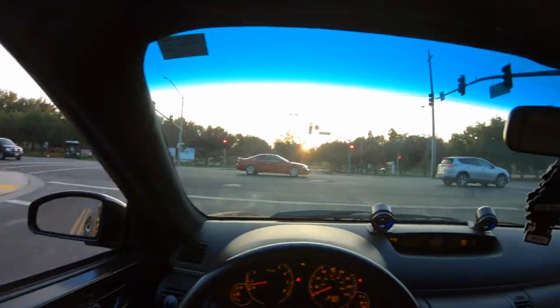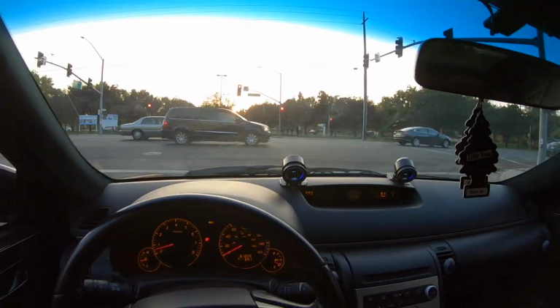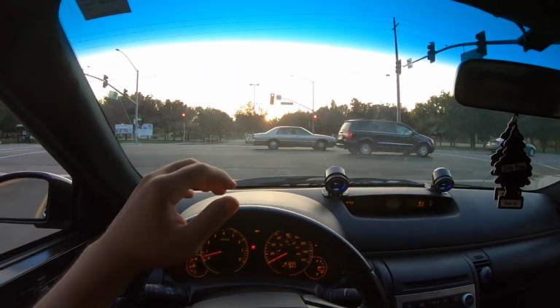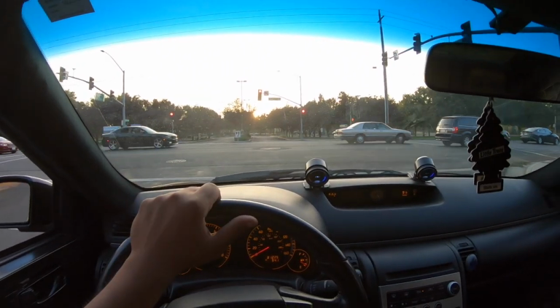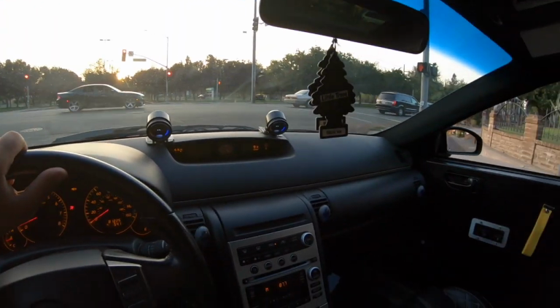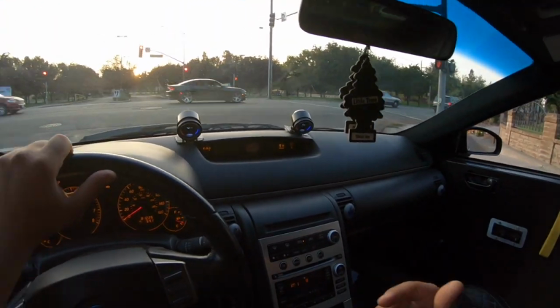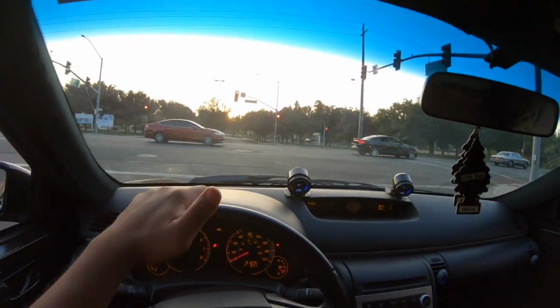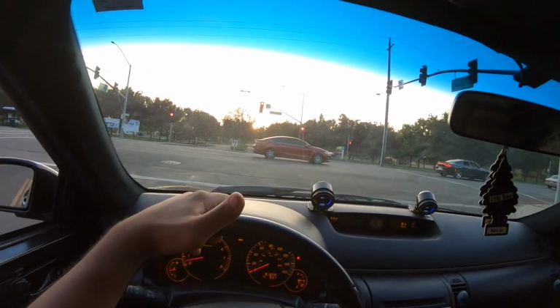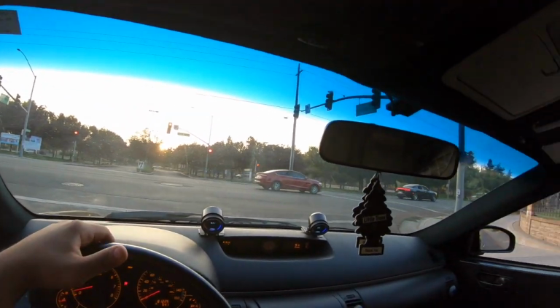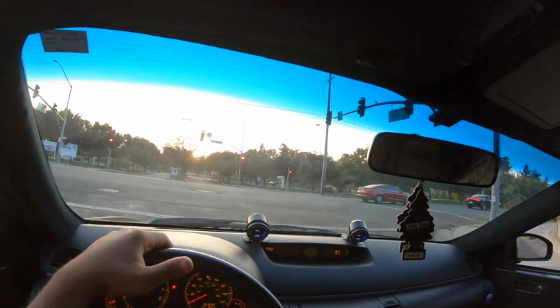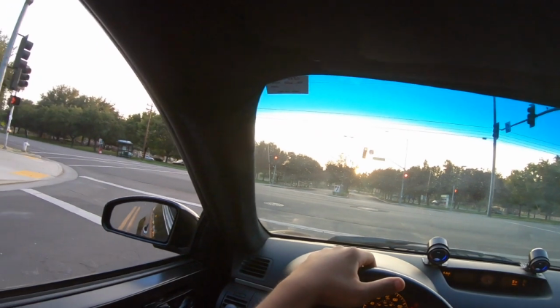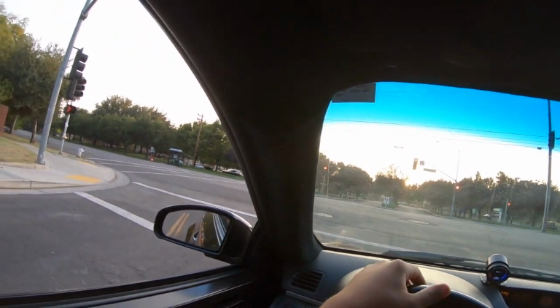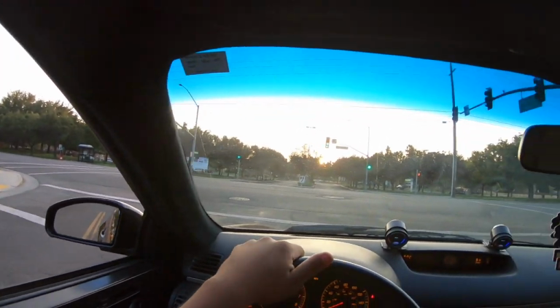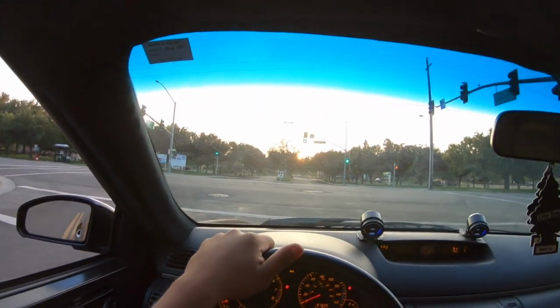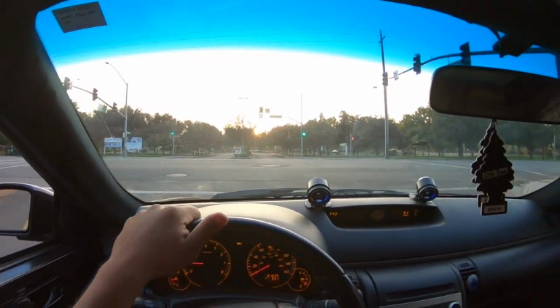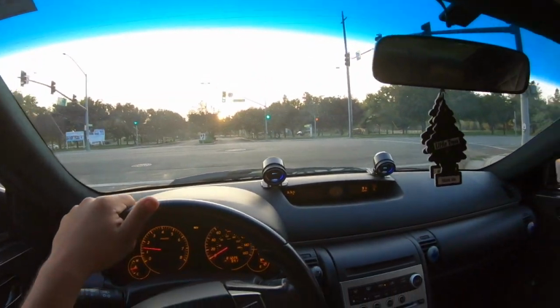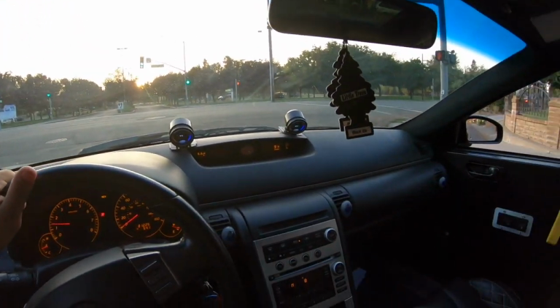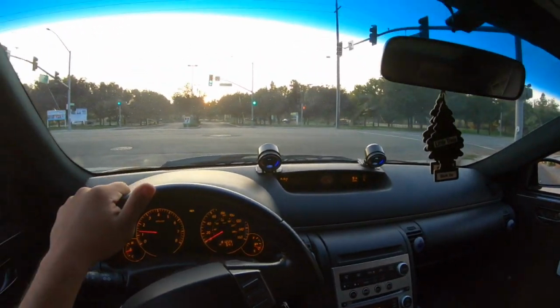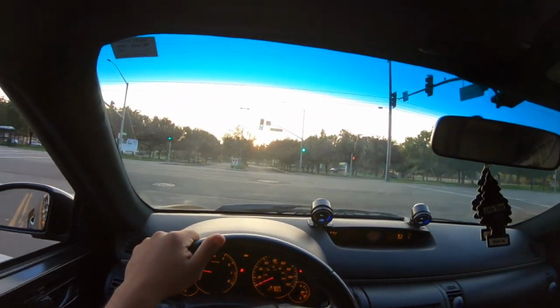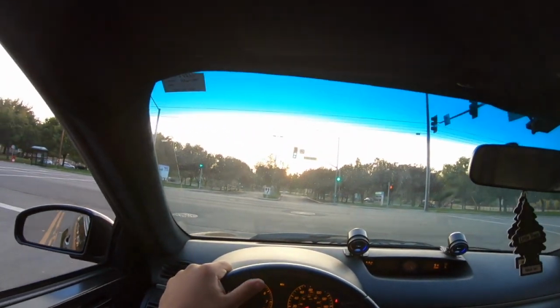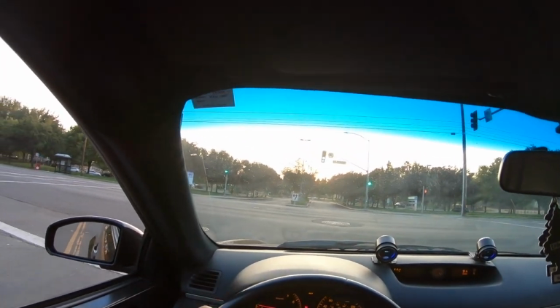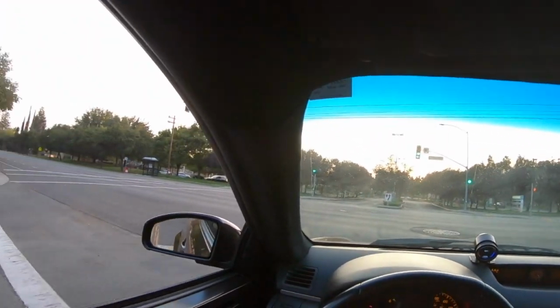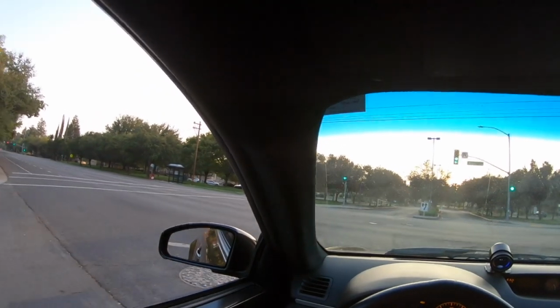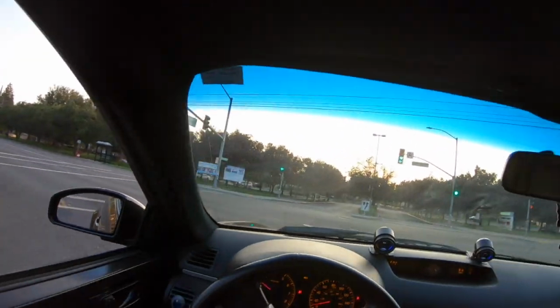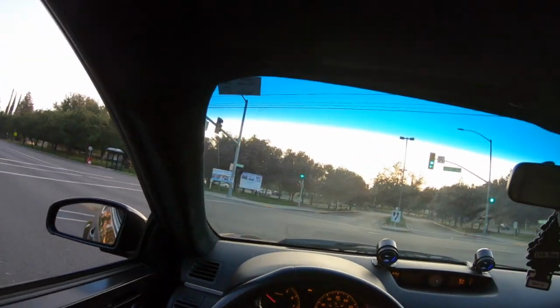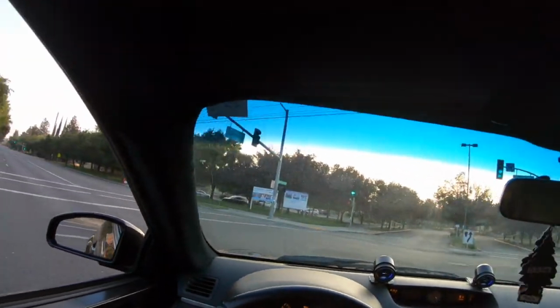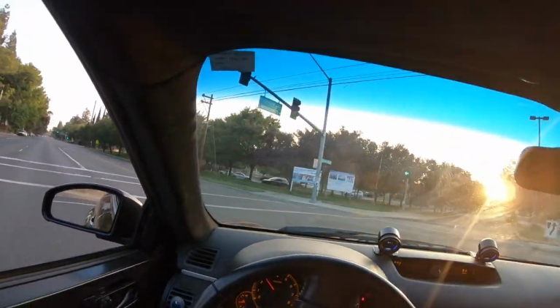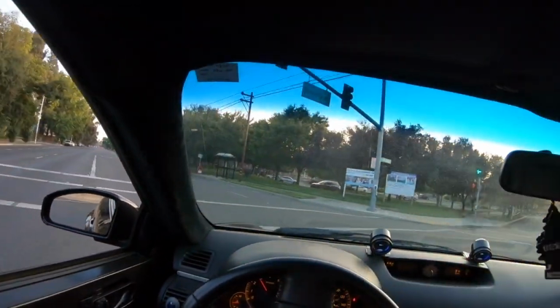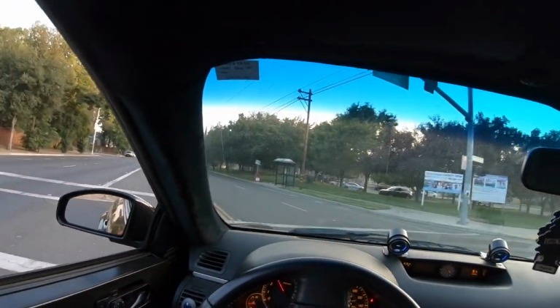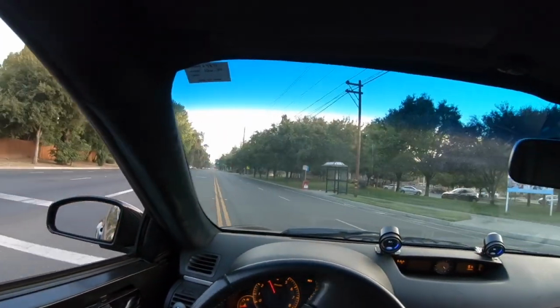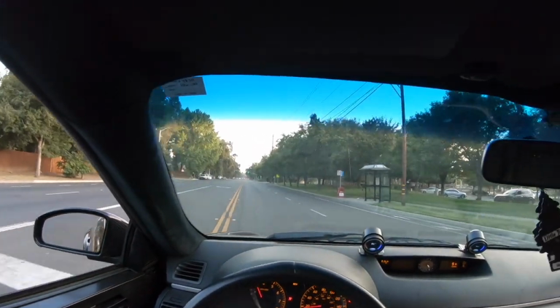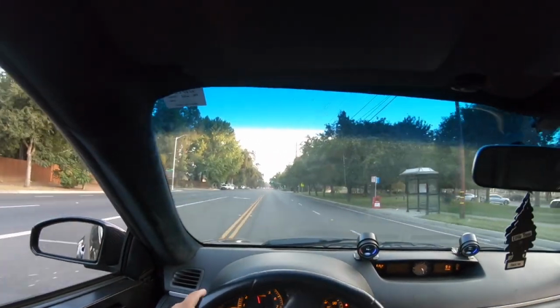Say we're cruising right now going 20 miles per hour and we're in third gear — then it'll chatter a little bit because it's like under two thousand RPM.